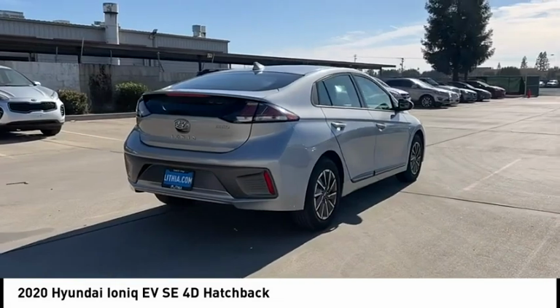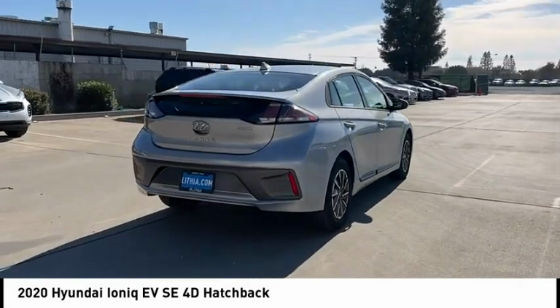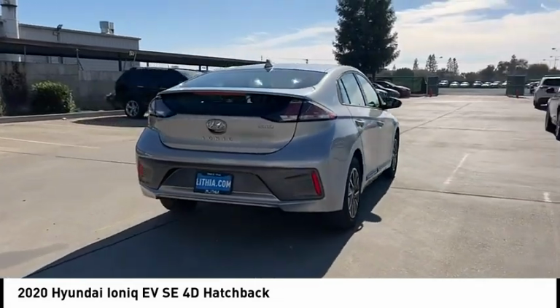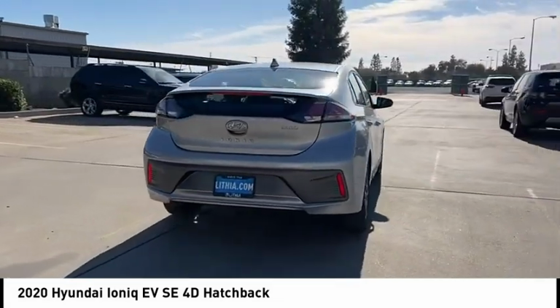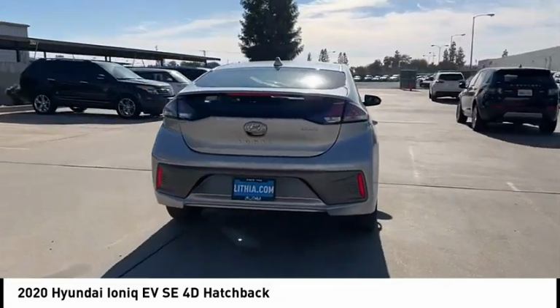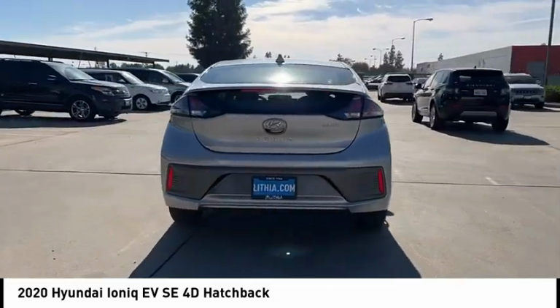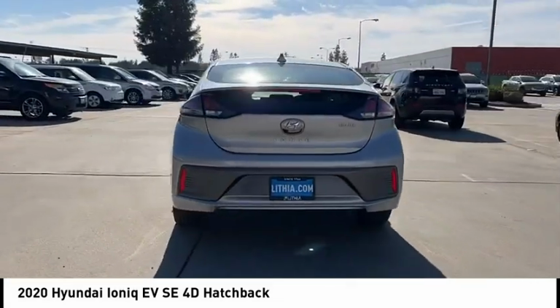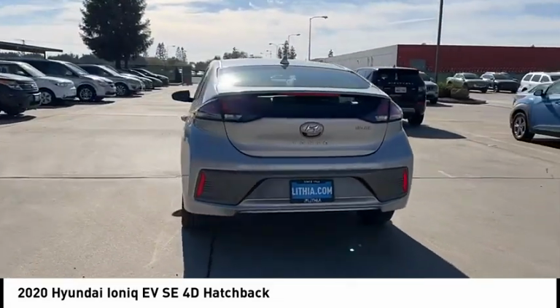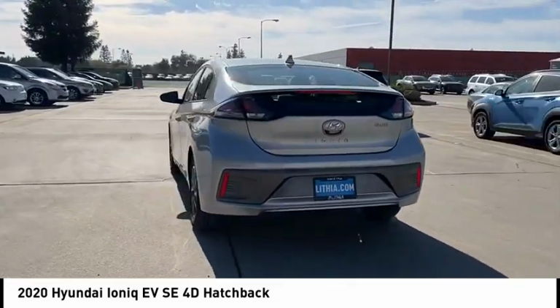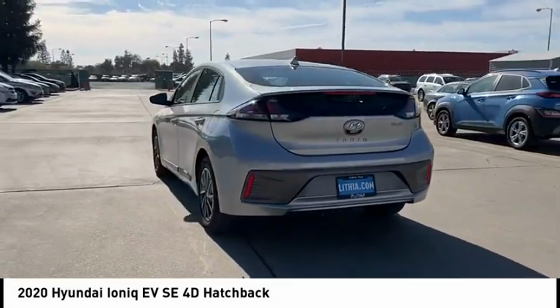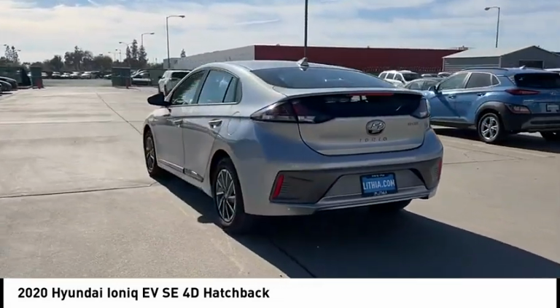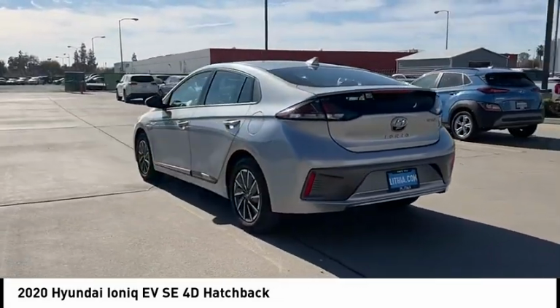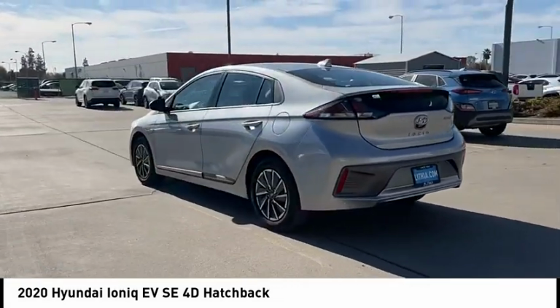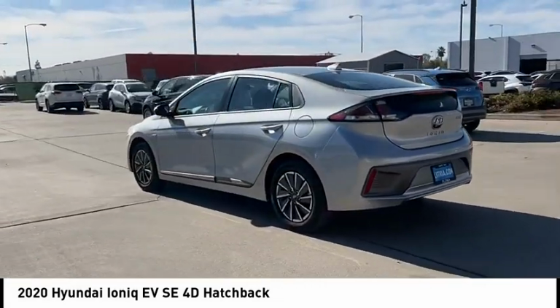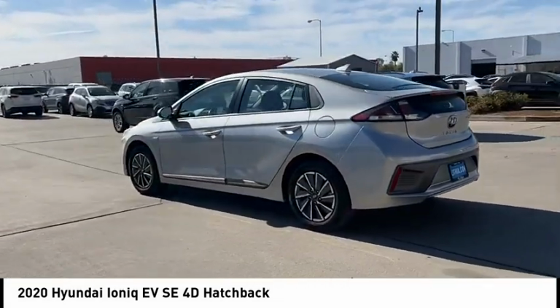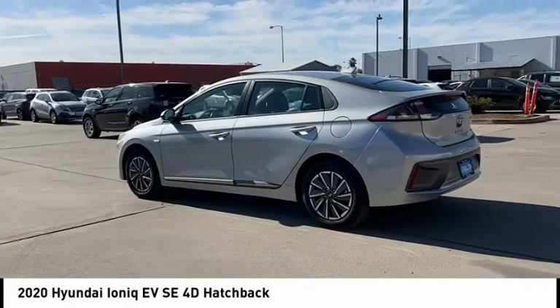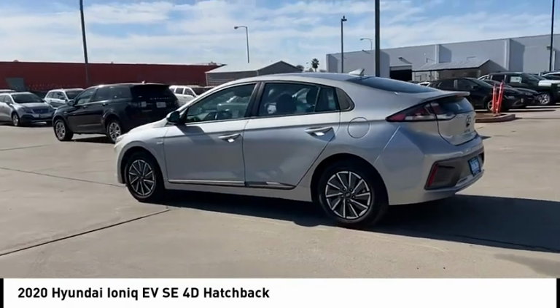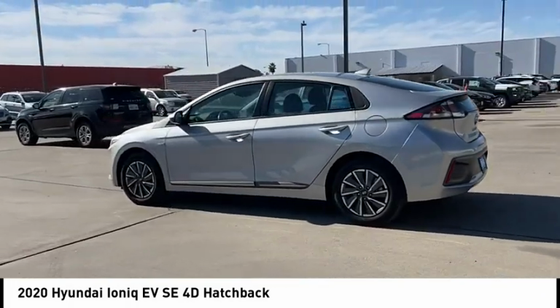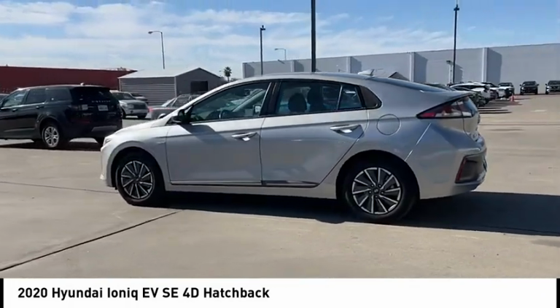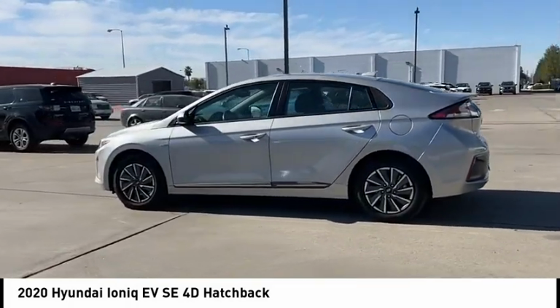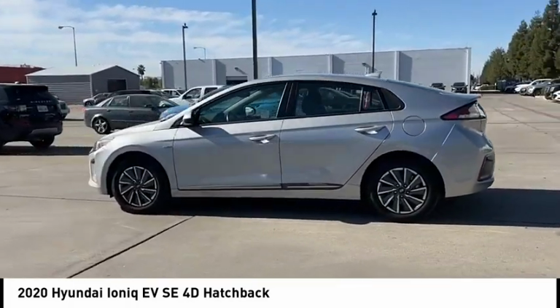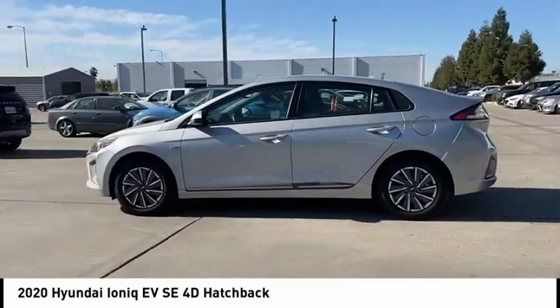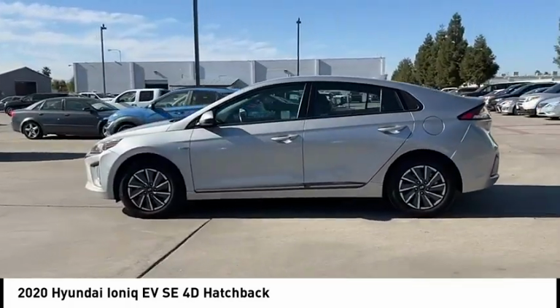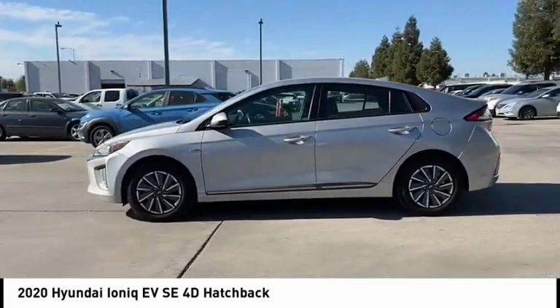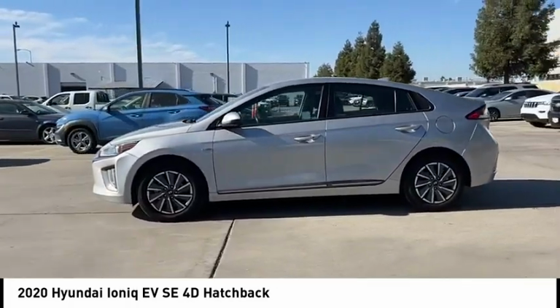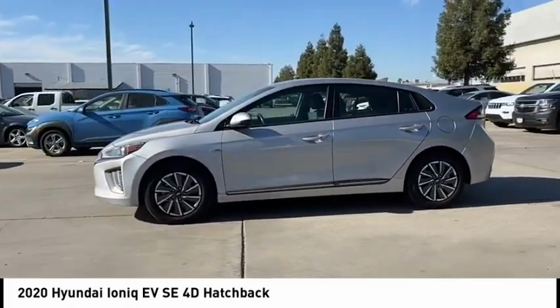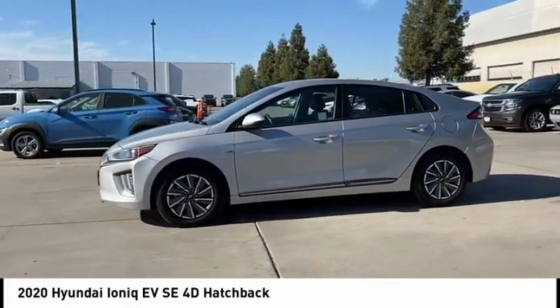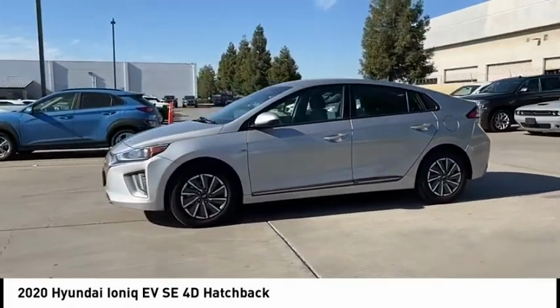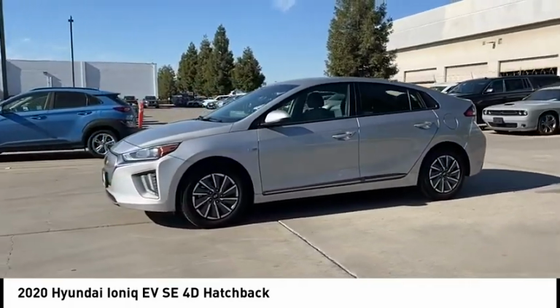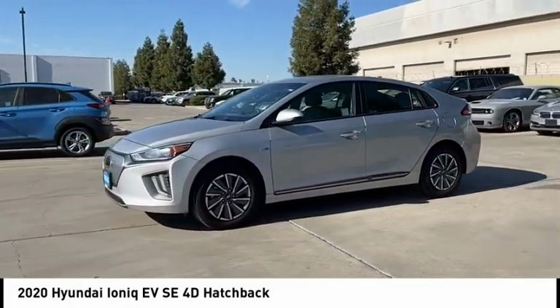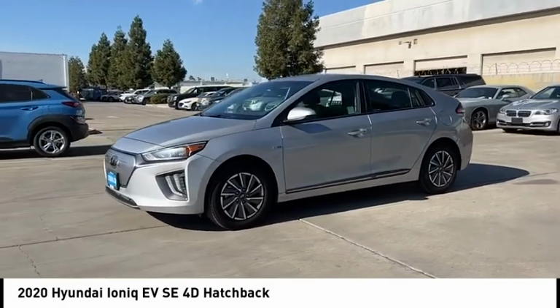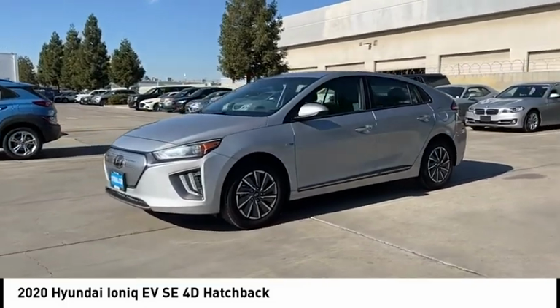This vehicle has less than 20,000 miles. Here are some of this vehicle's great options: electronic stability control, alloy wheels, rear spoiler, brake assist, traction control.